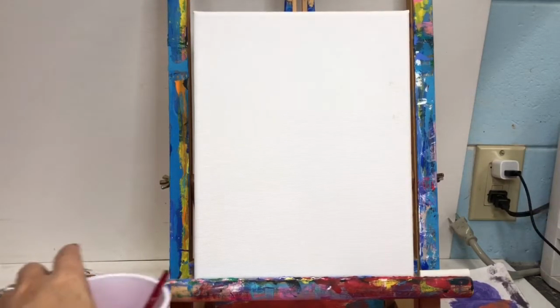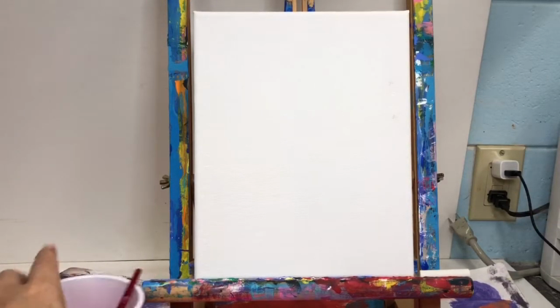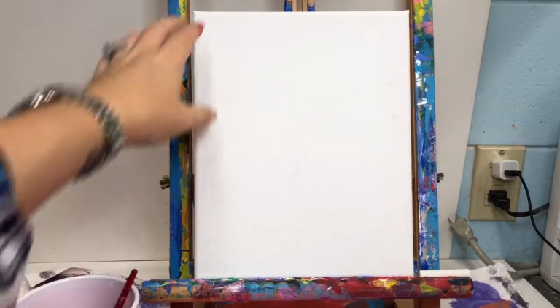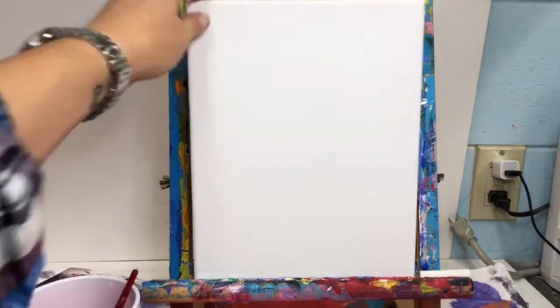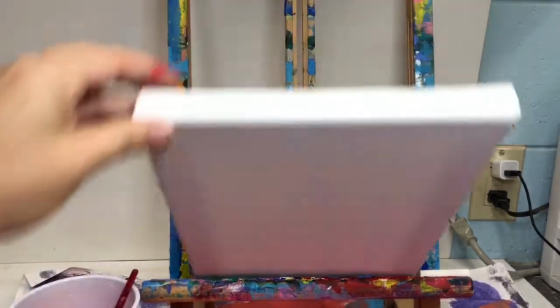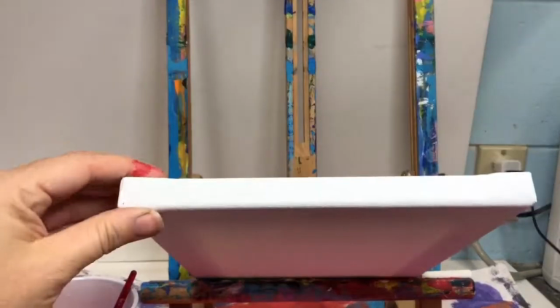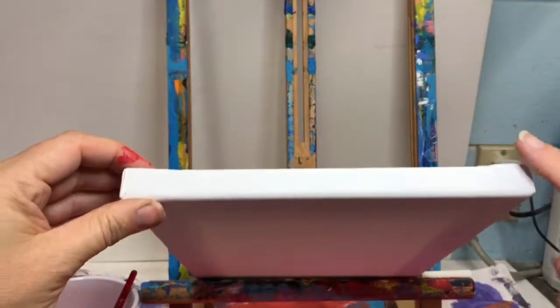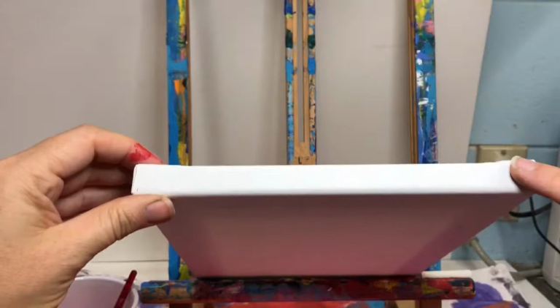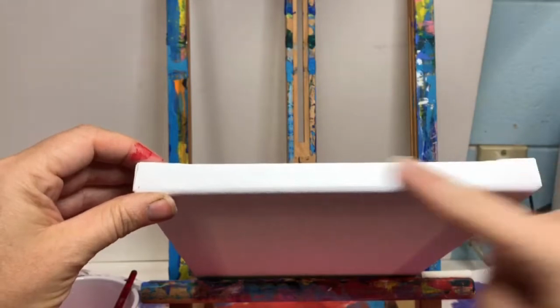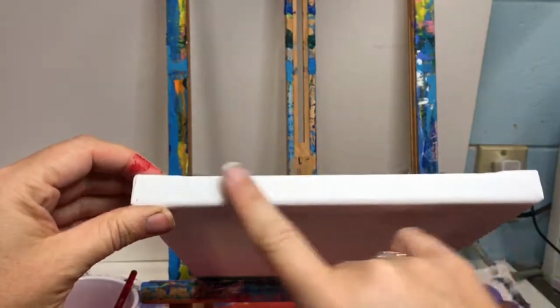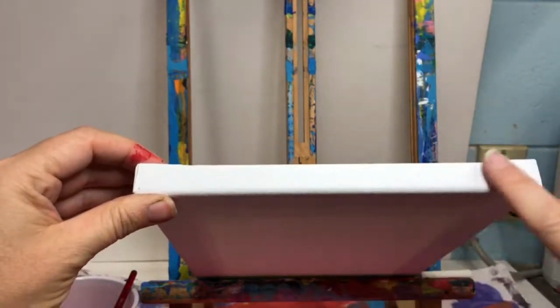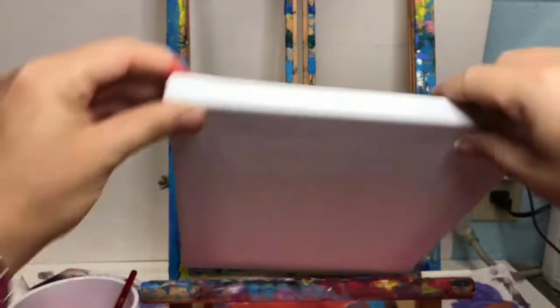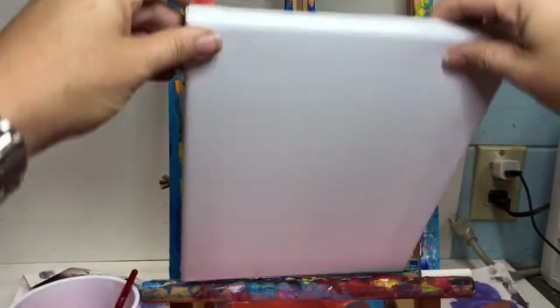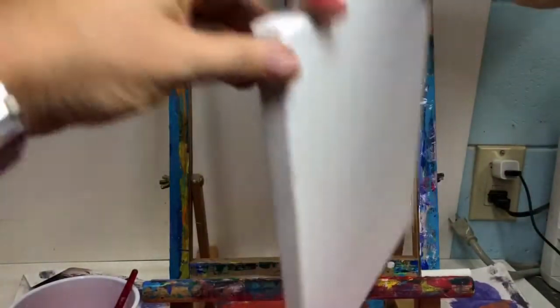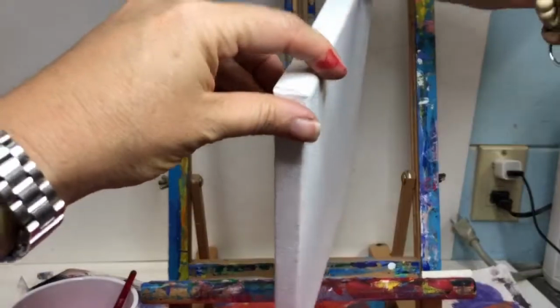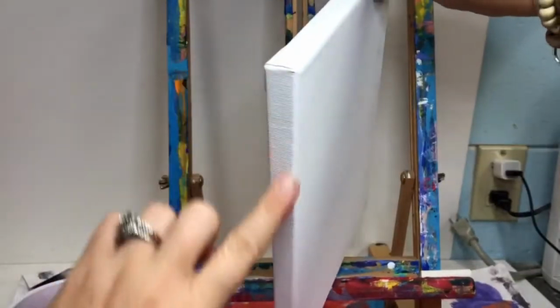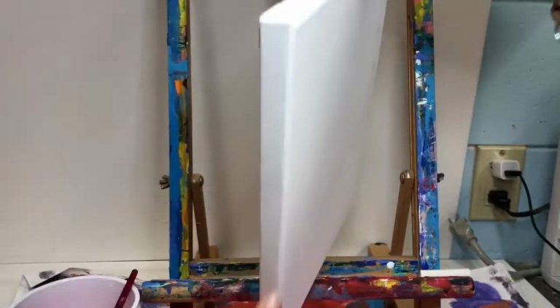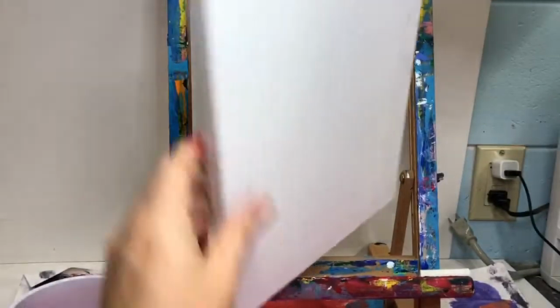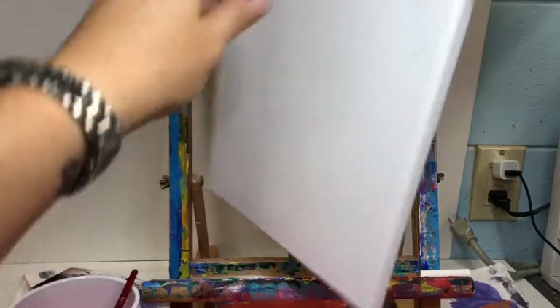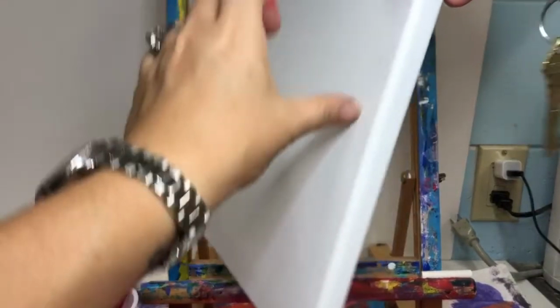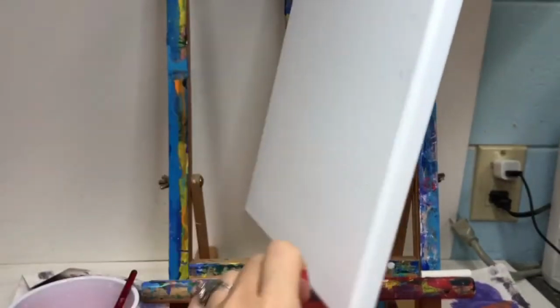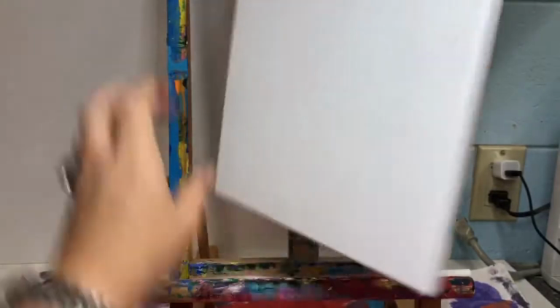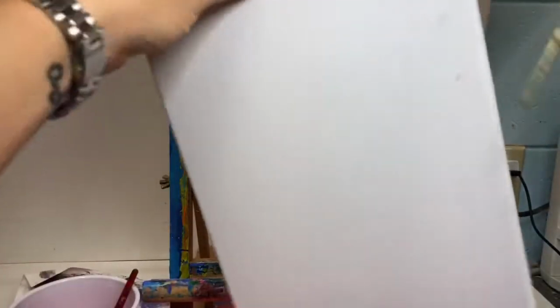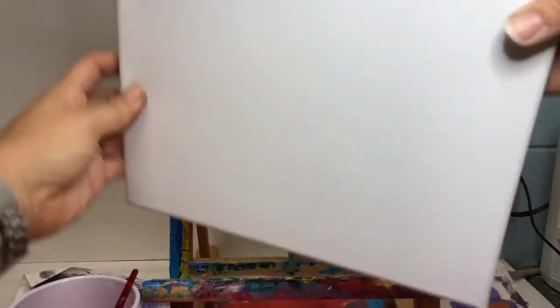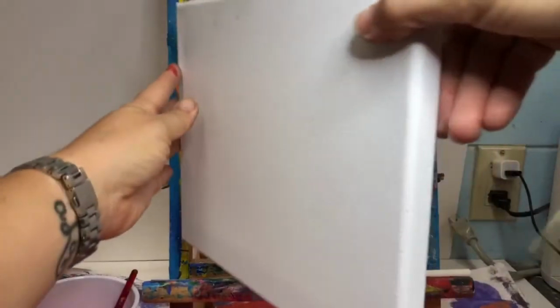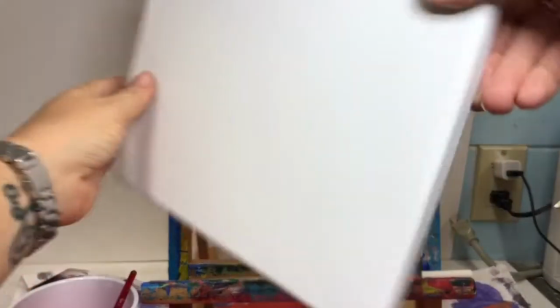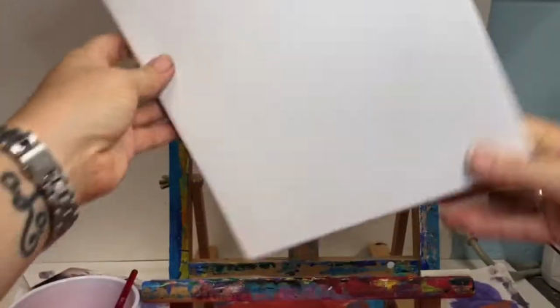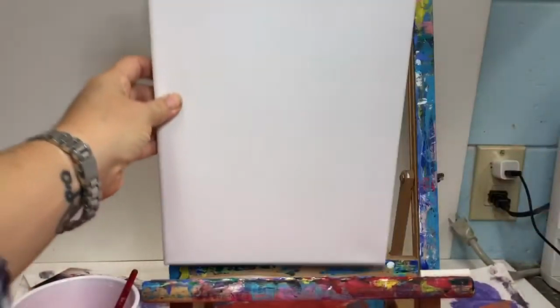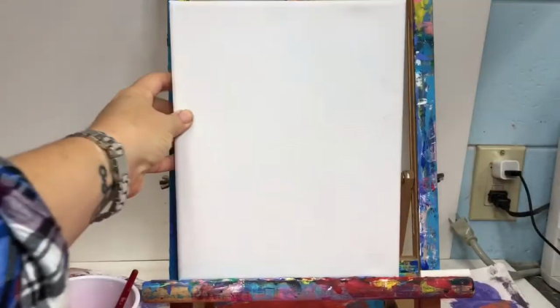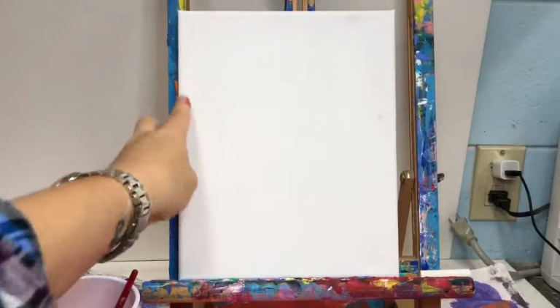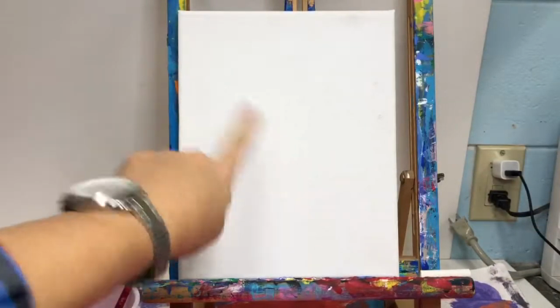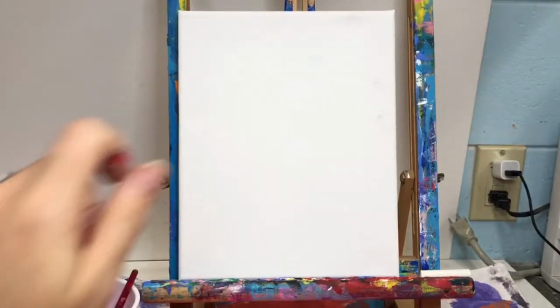Canvases do have four sides. They have an edge that you will need to make sure that you rotate and paint, and also on the bottom. So you've got to make sure that you do turn your canvas.